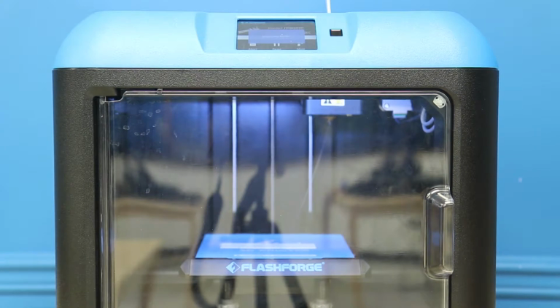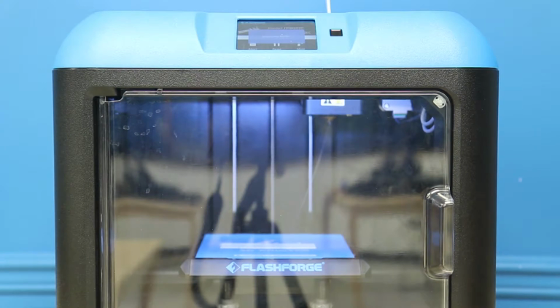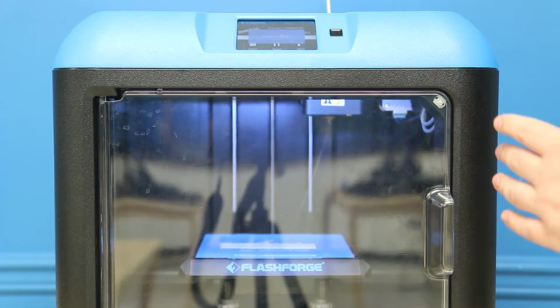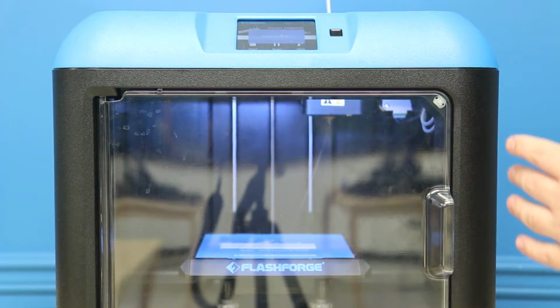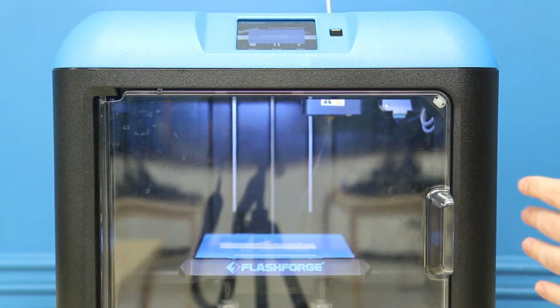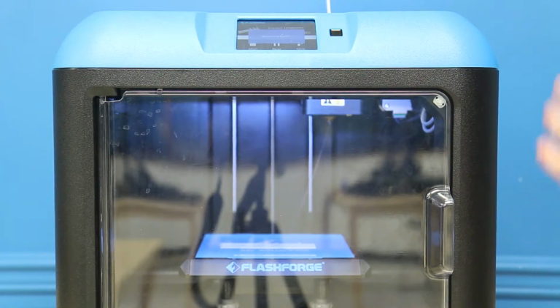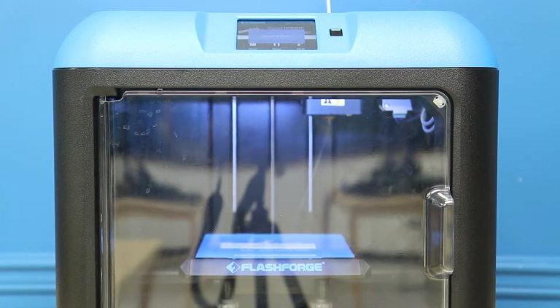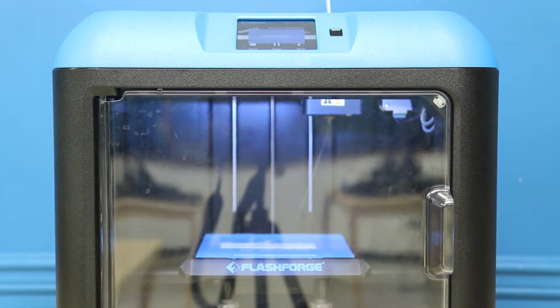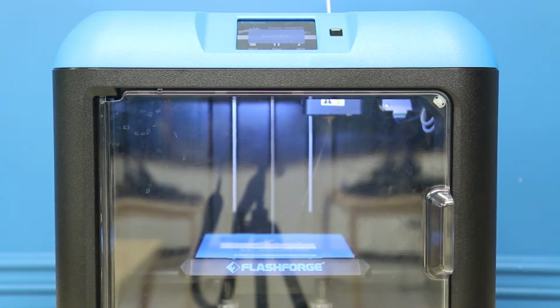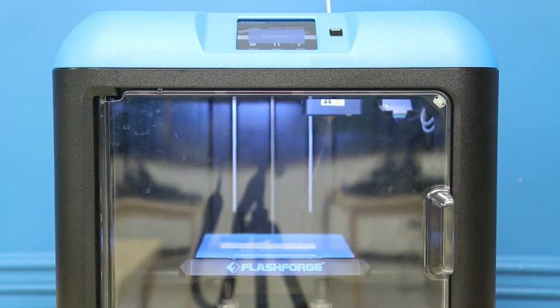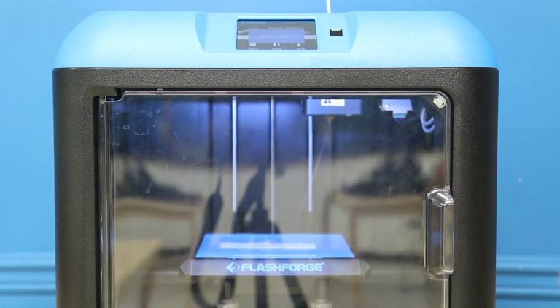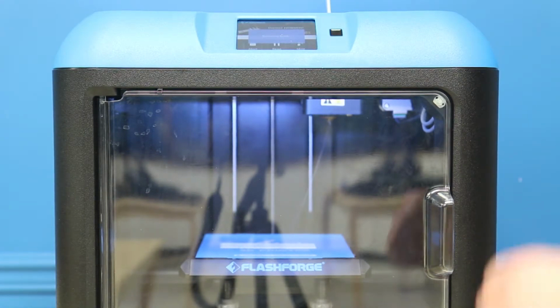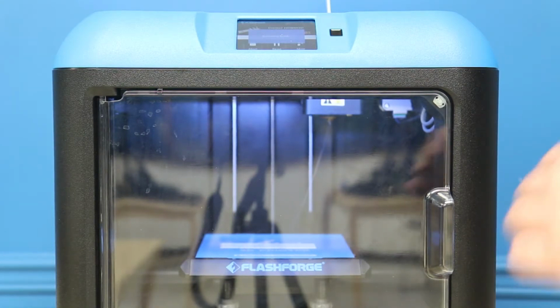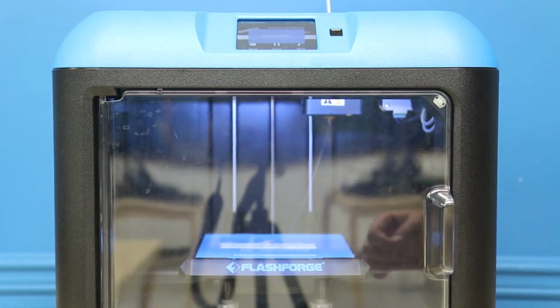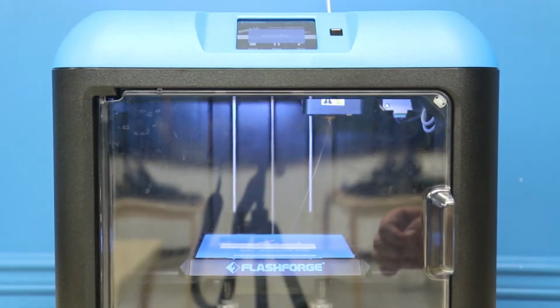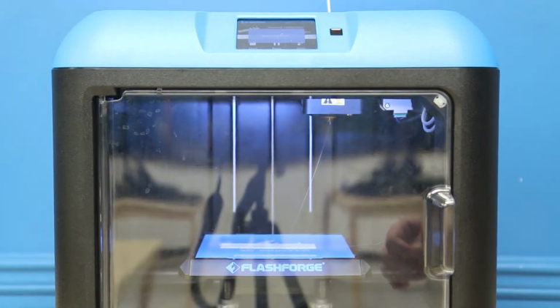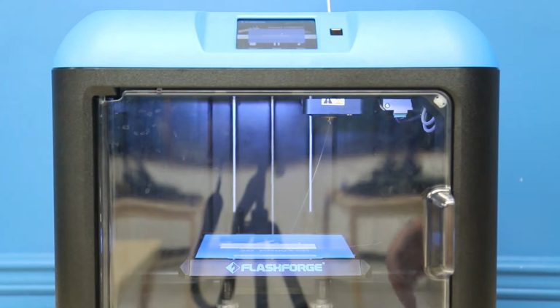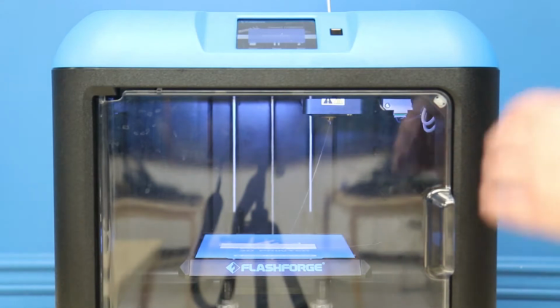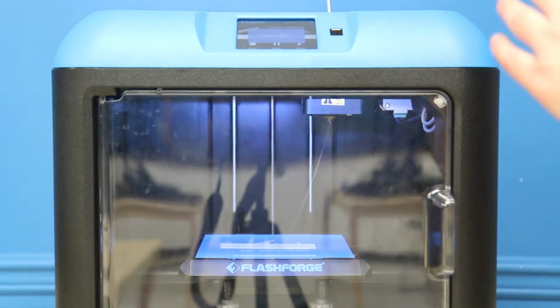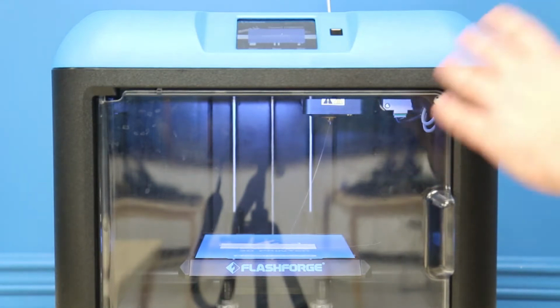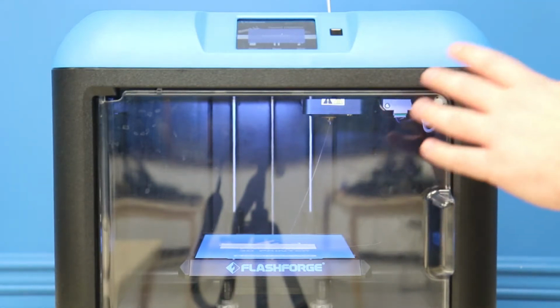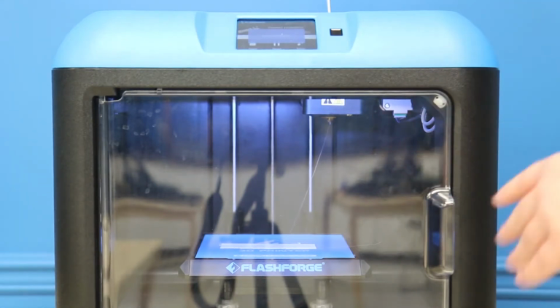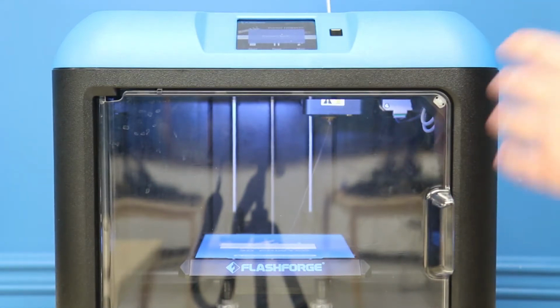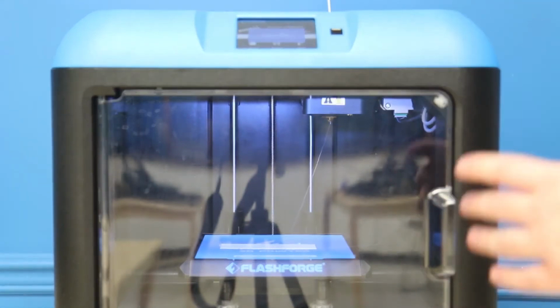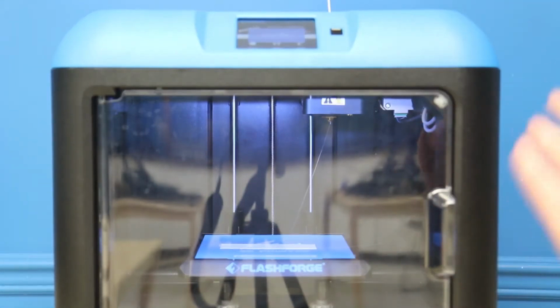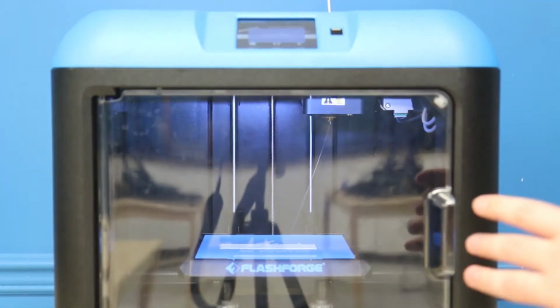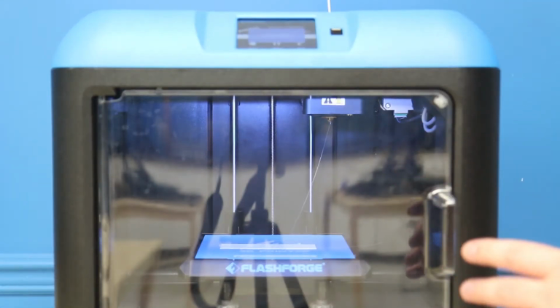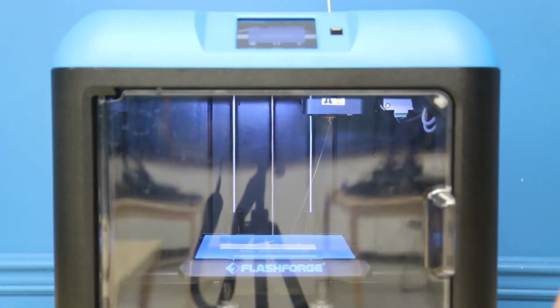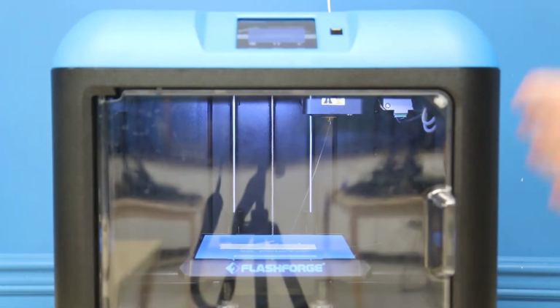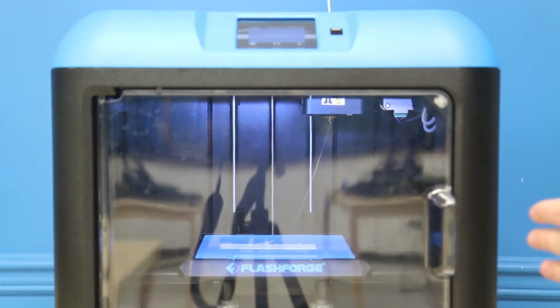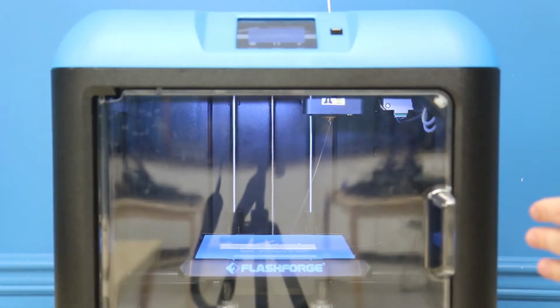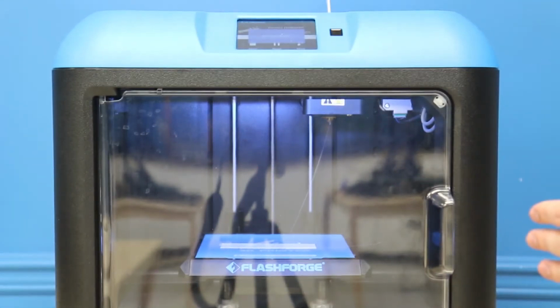It's just going to reheat the nozzle, because the nozzle does de-heat immediately once you open that door. It's just going to make sure everything gets right back to where it should be and start the print again.